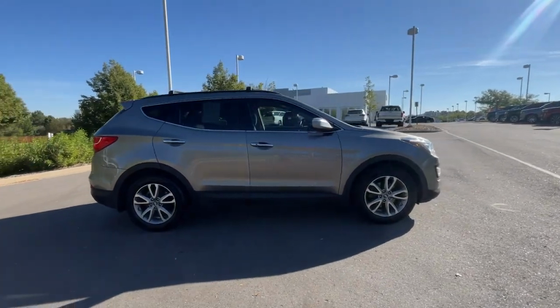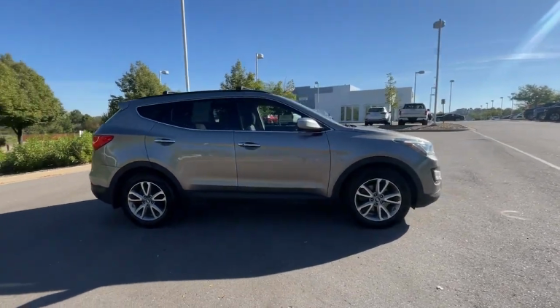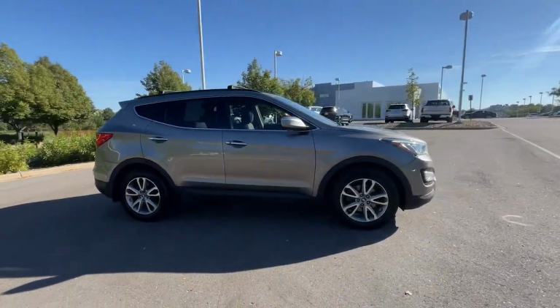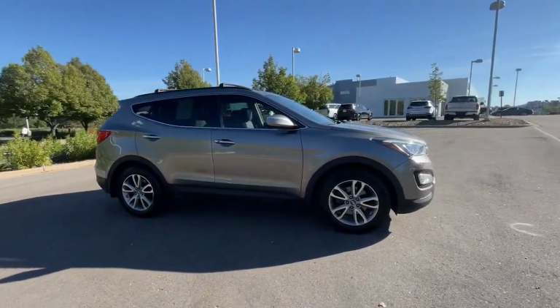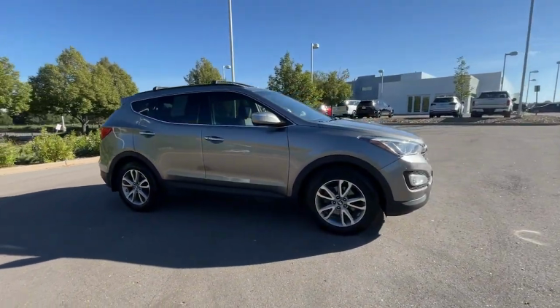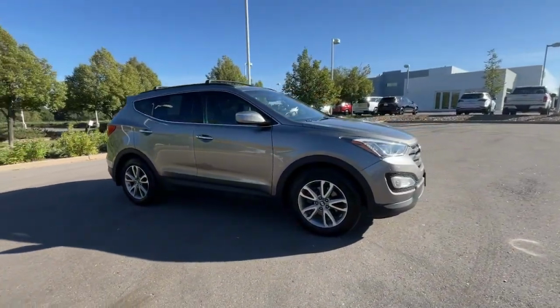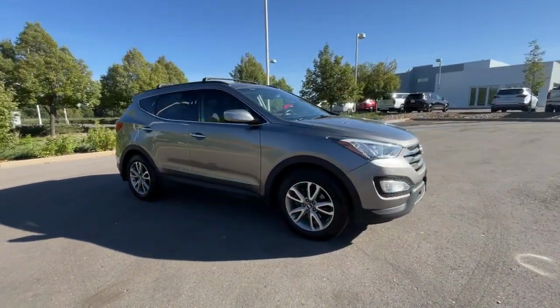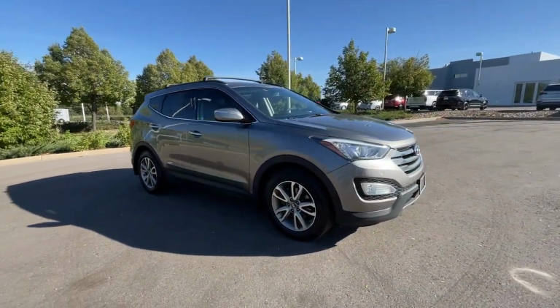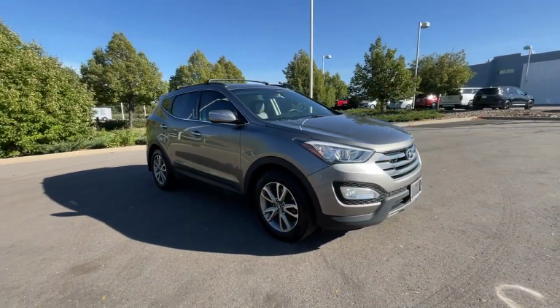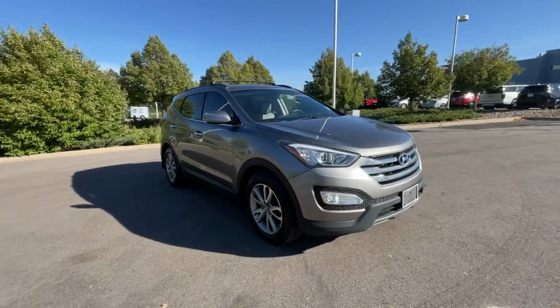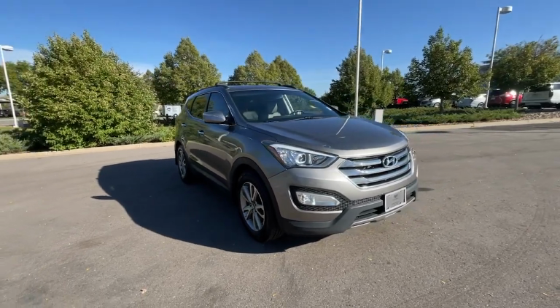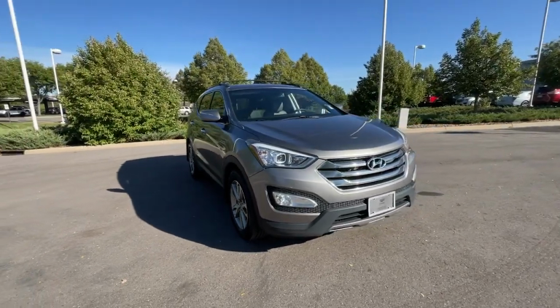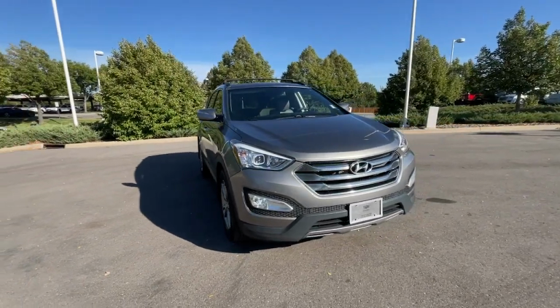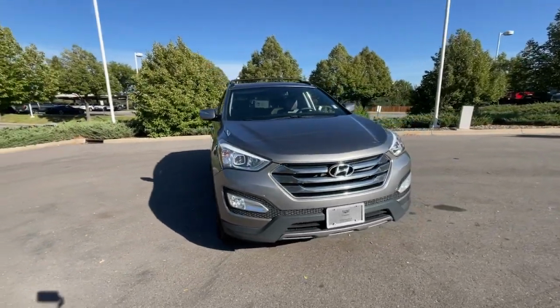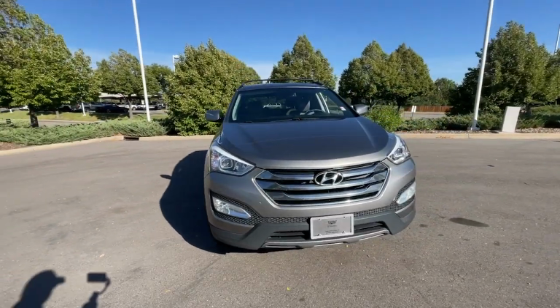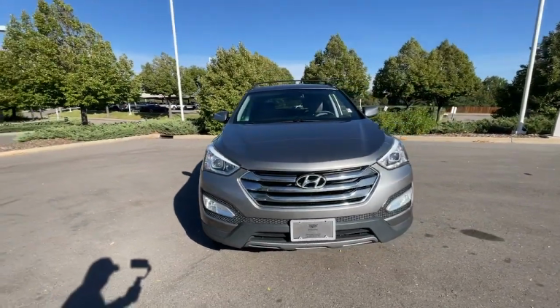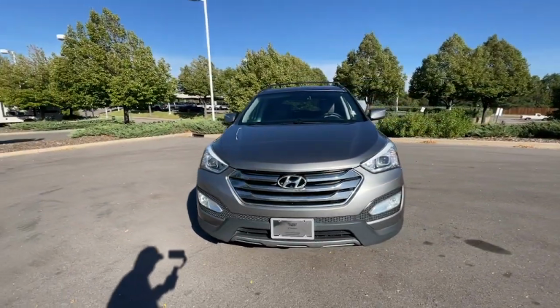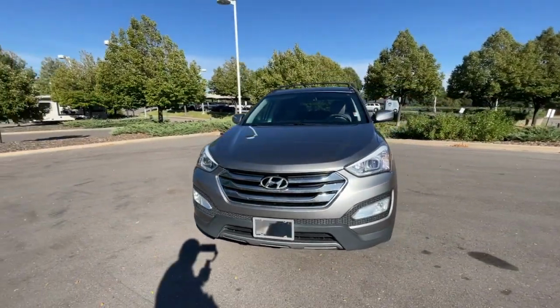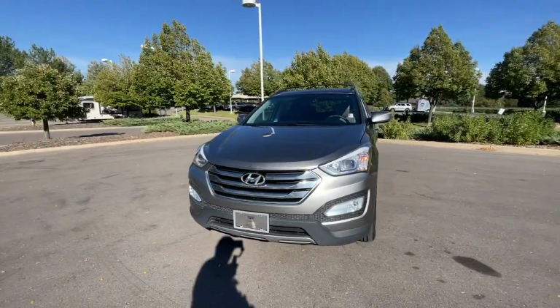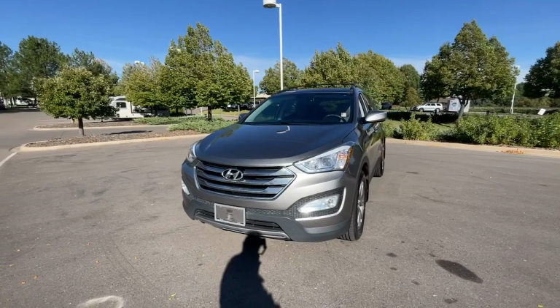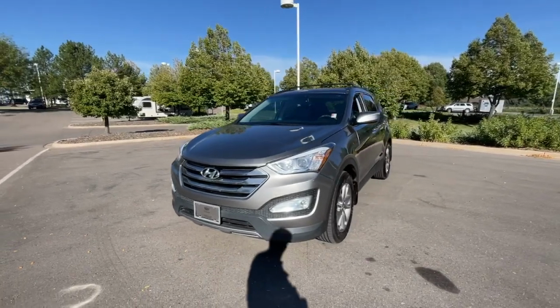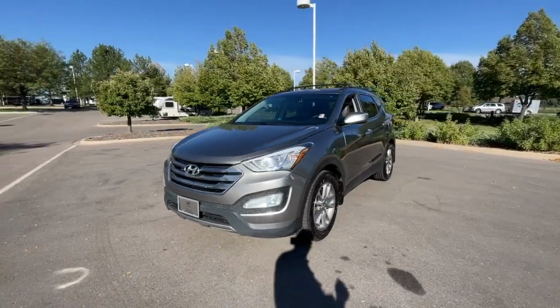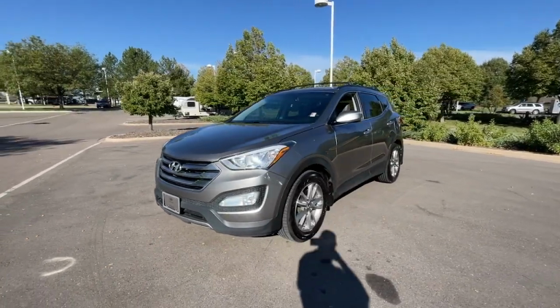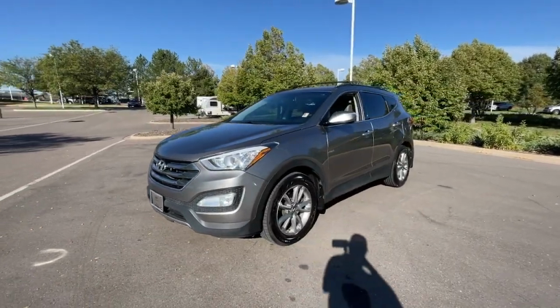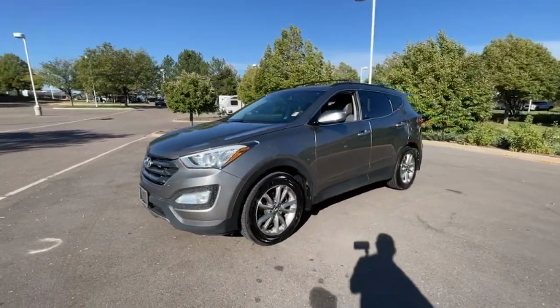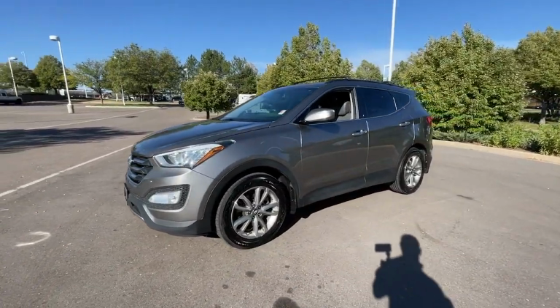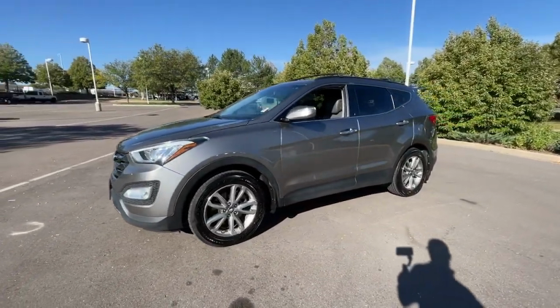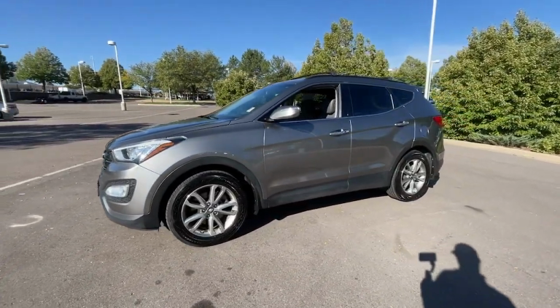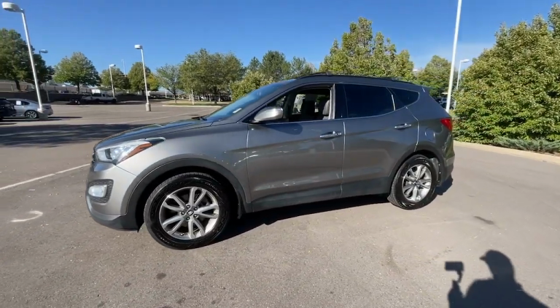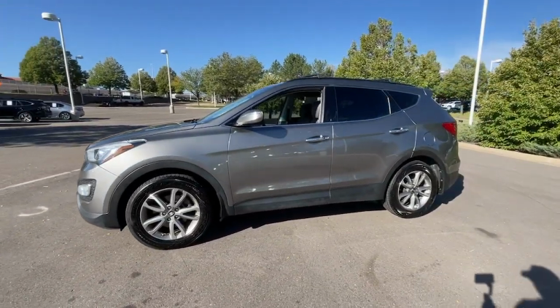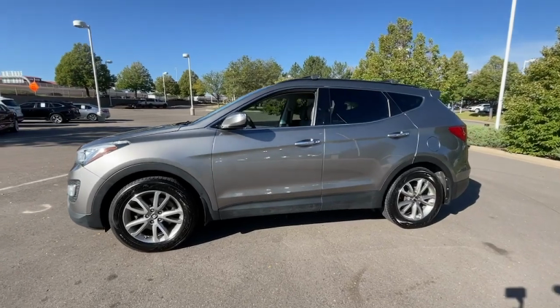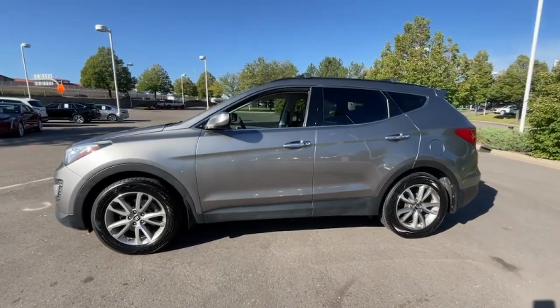This mid-sized crossover SUV offers a spacious, family-friendly cabin, available all-wheel drive, the latest safety and infotainment tech including standard driver assistance features, and stylish modern looks. The following are some of this vehicle's highlighted options.